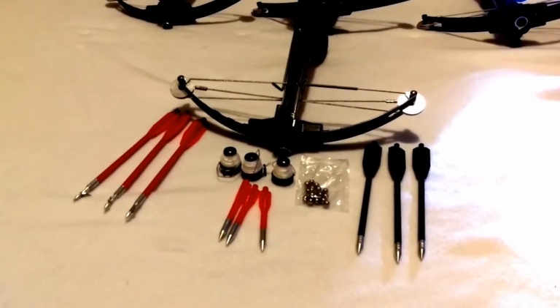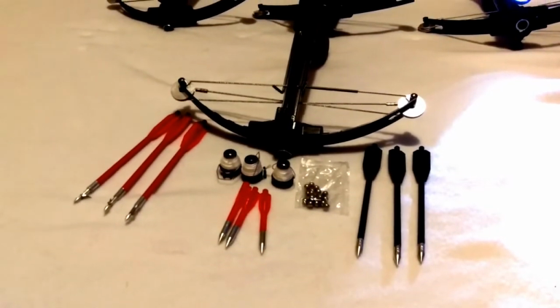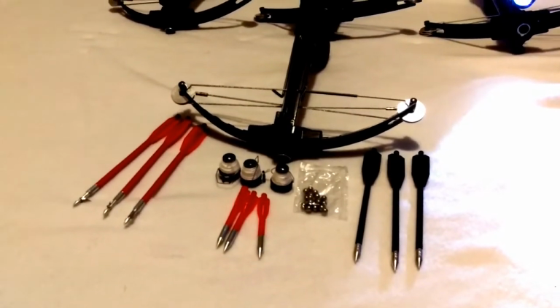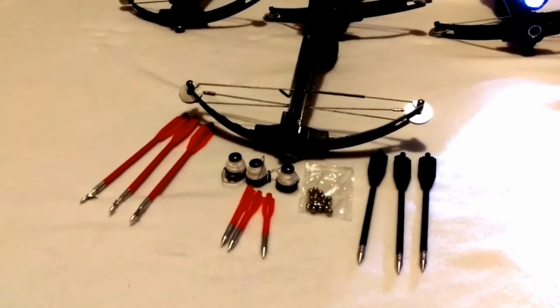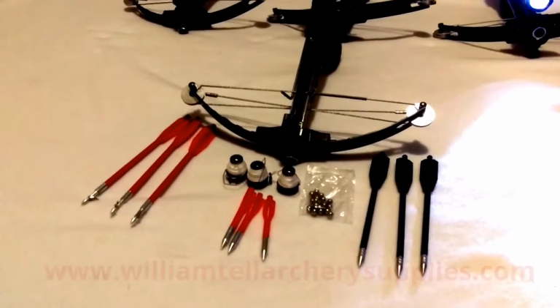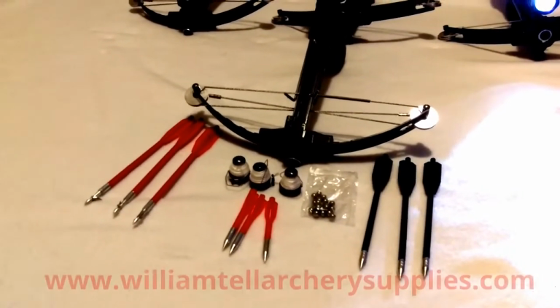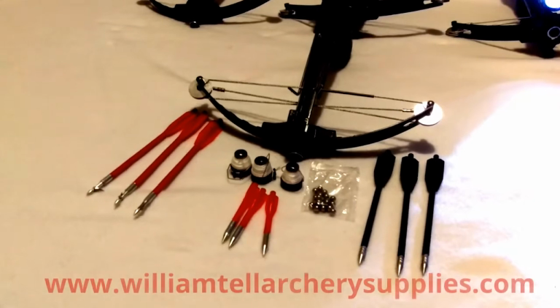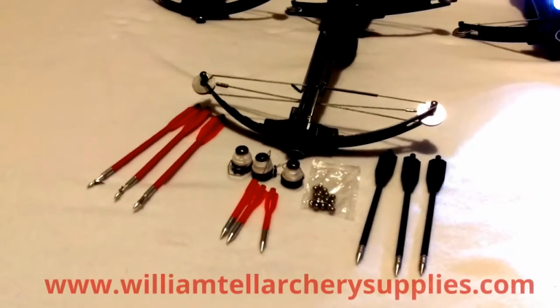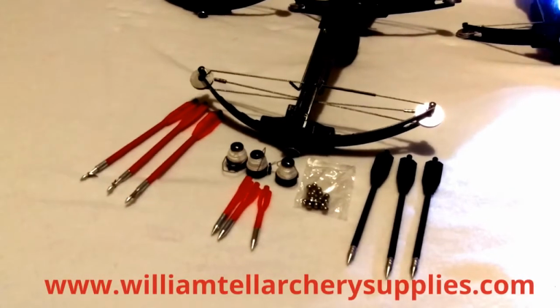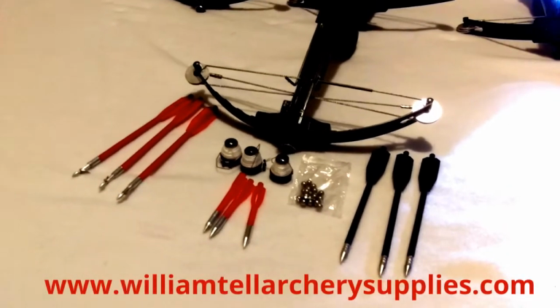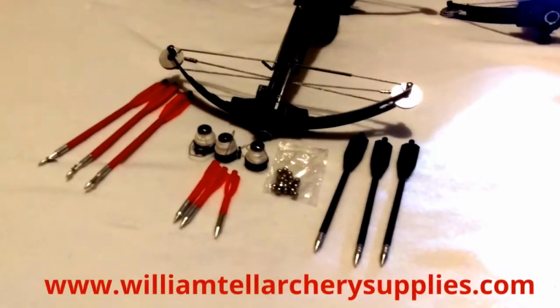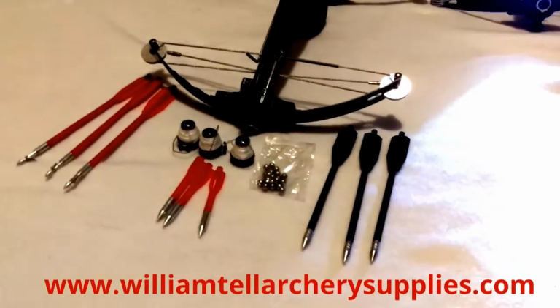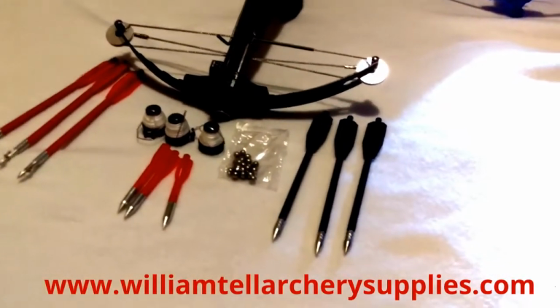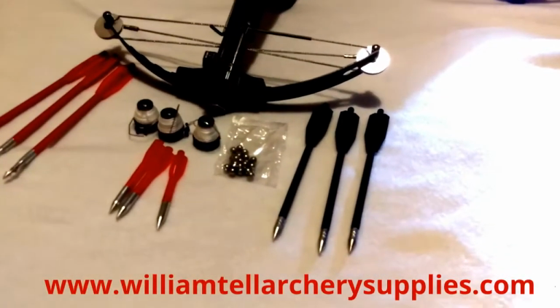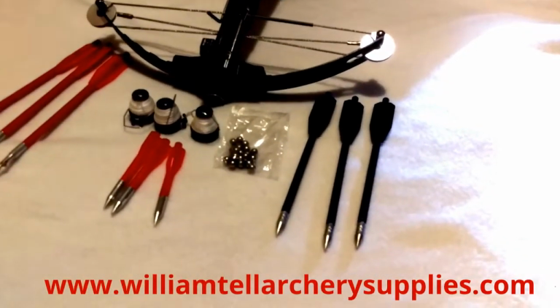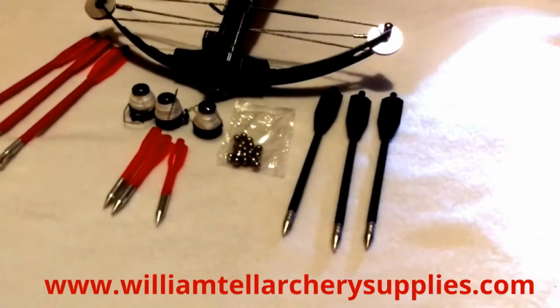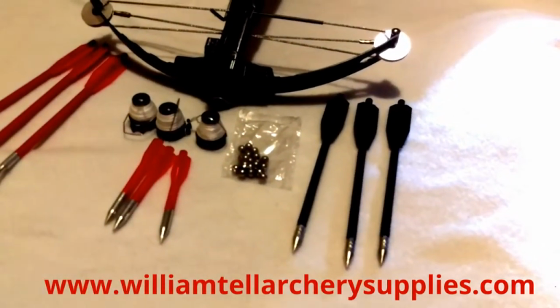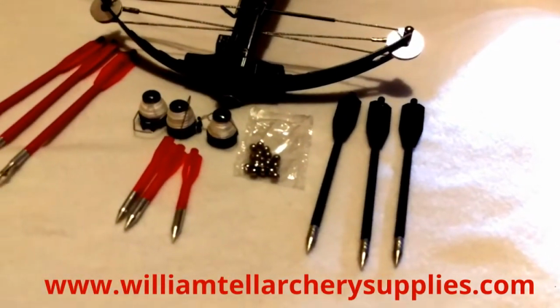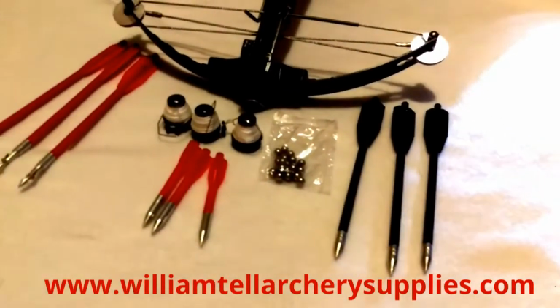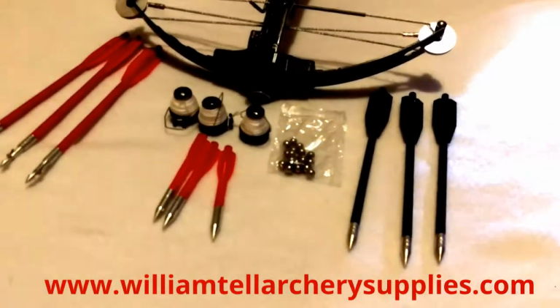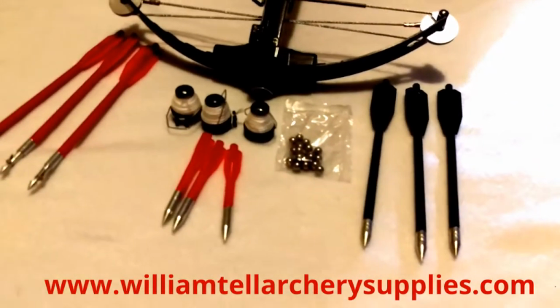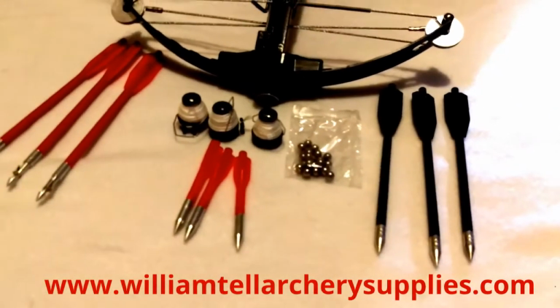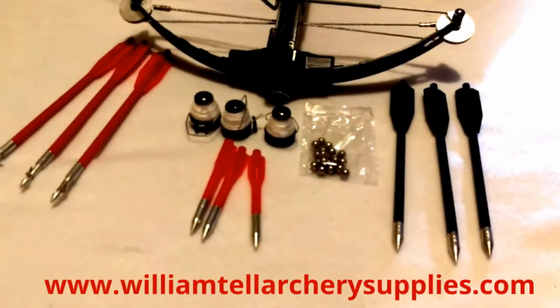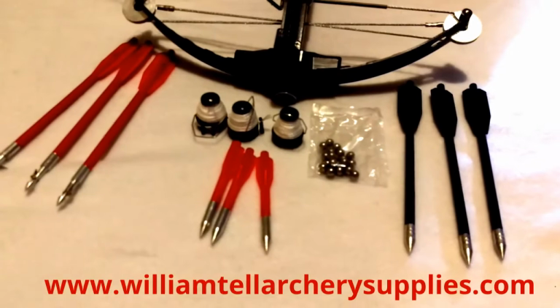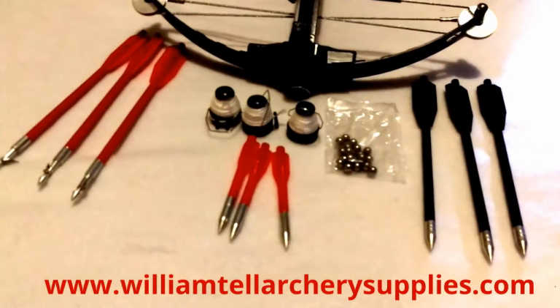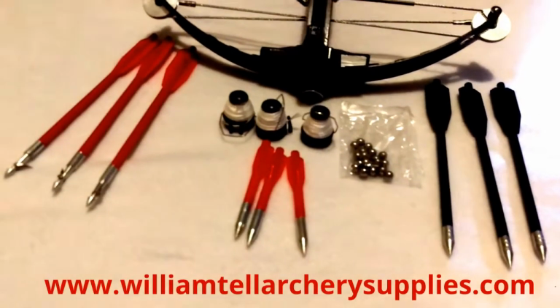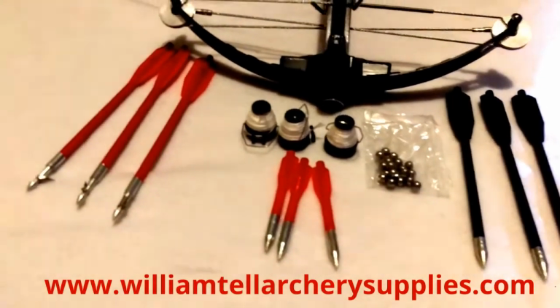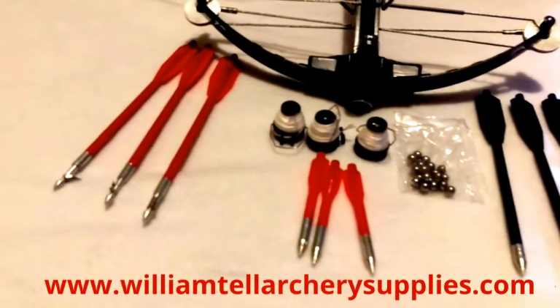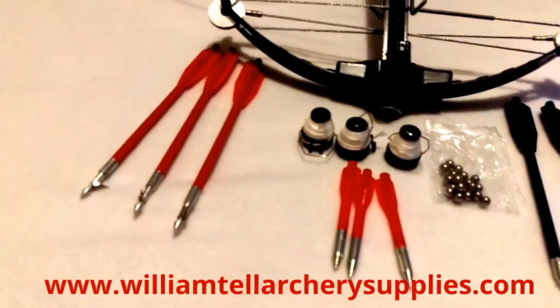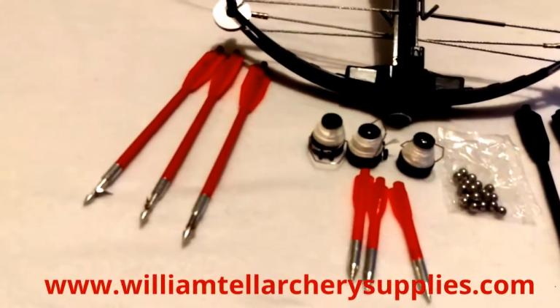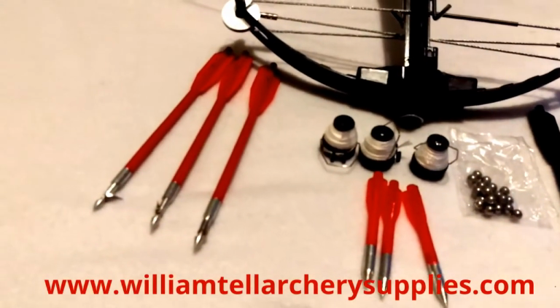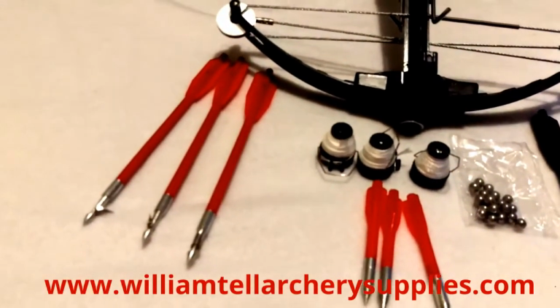This is the Mantis Multifunctional Pistol Crossbow. It shoots 6mm balls, 6 inch bolts, 2.5 inch bolts, and fishing bolts.